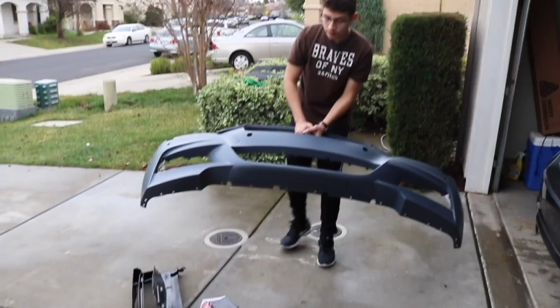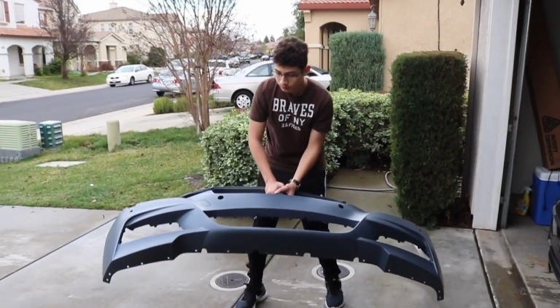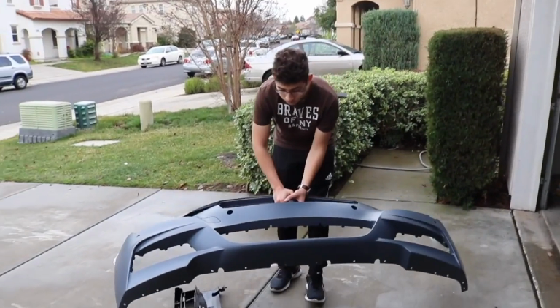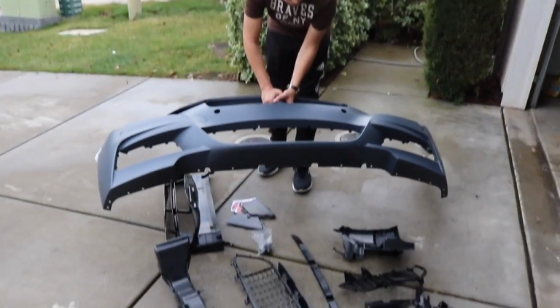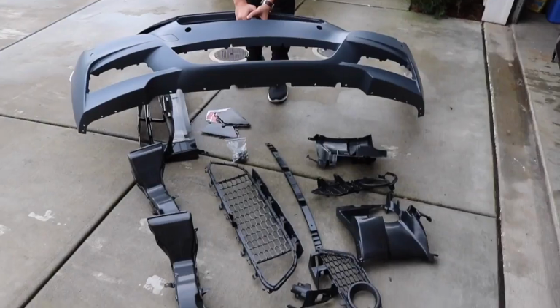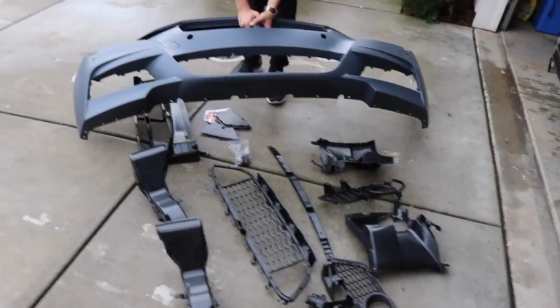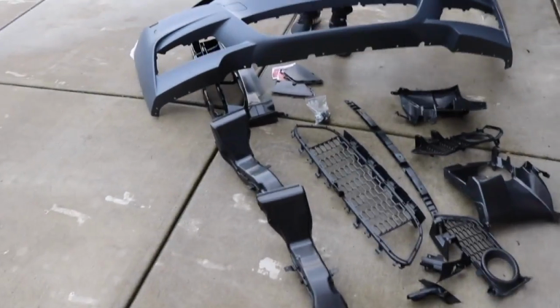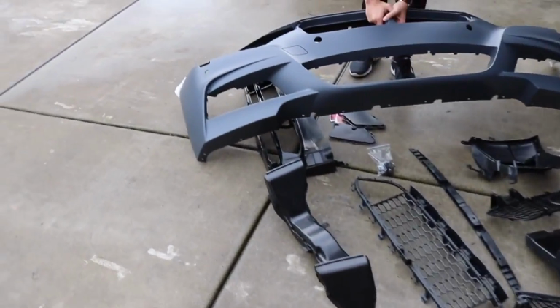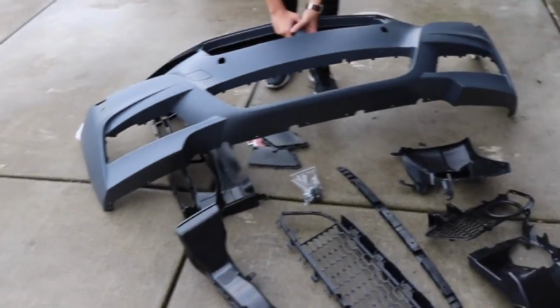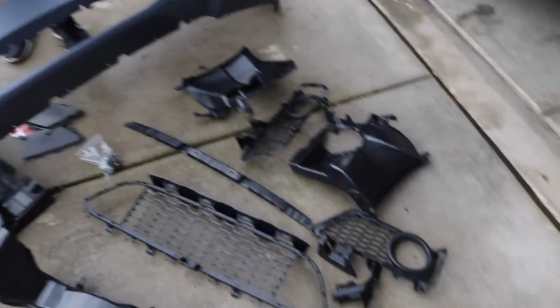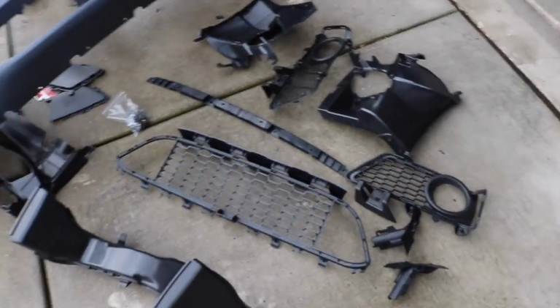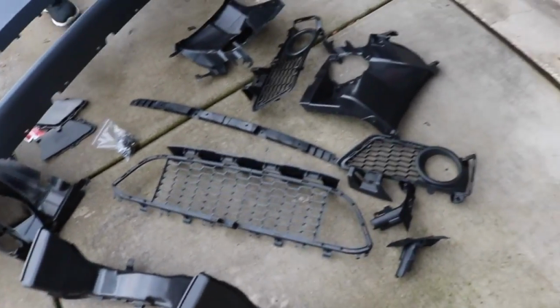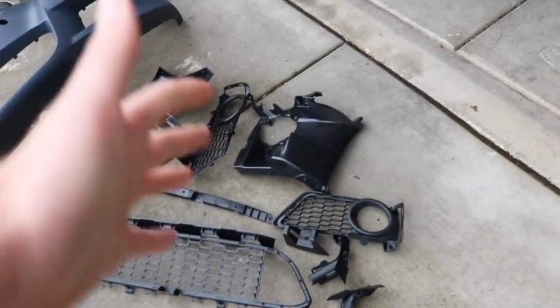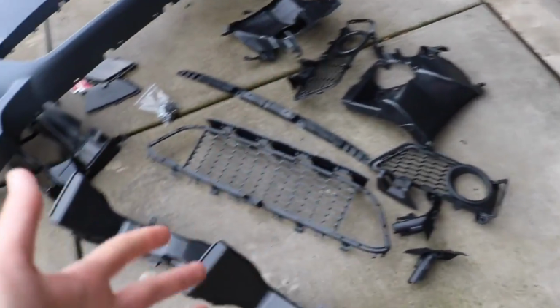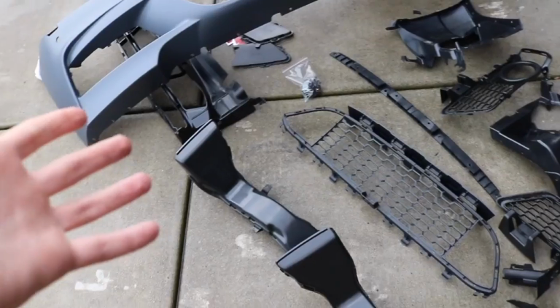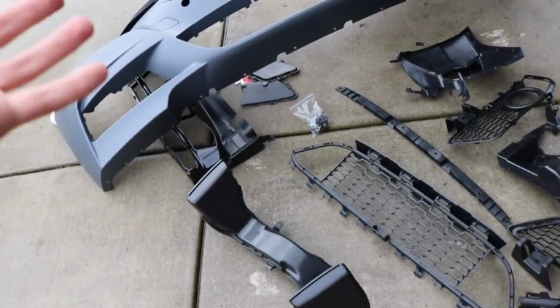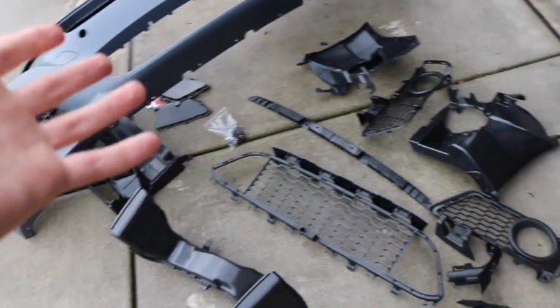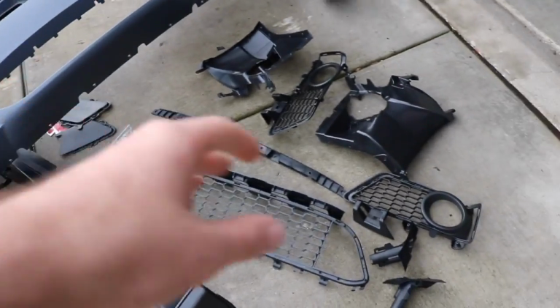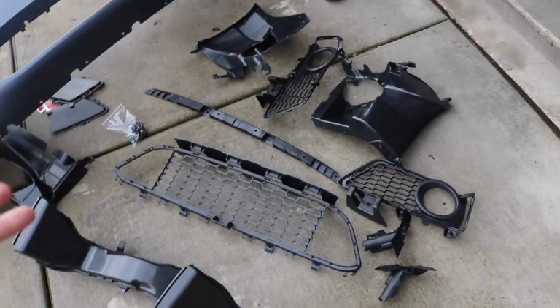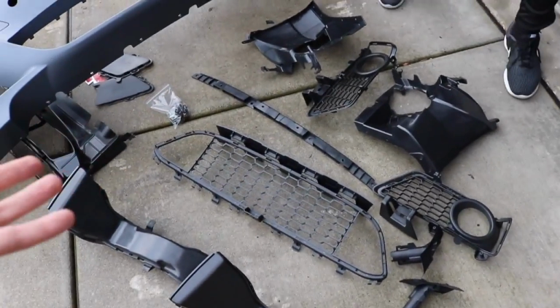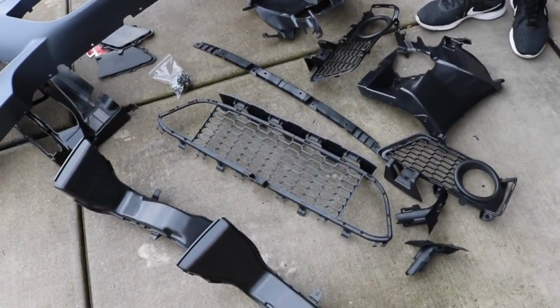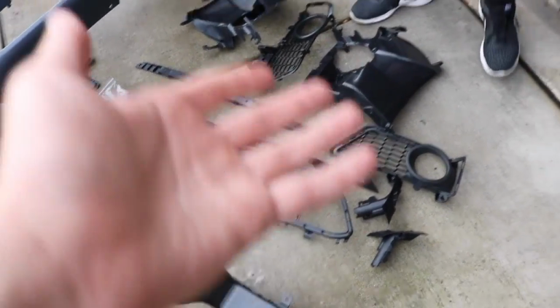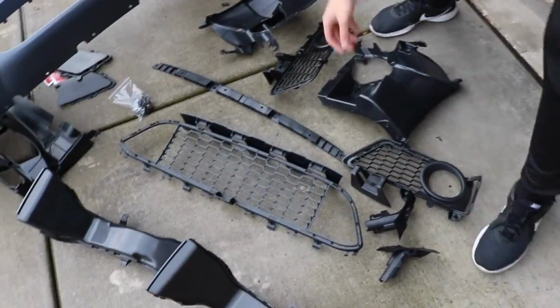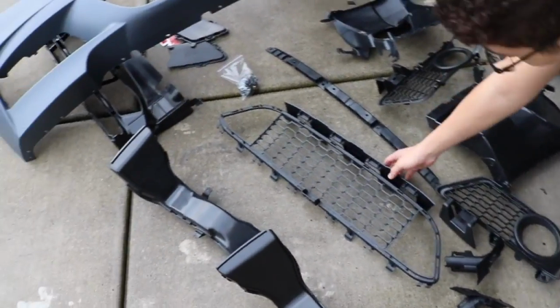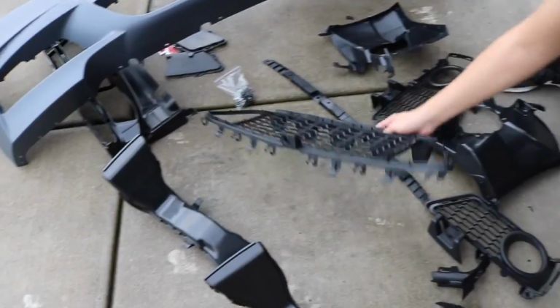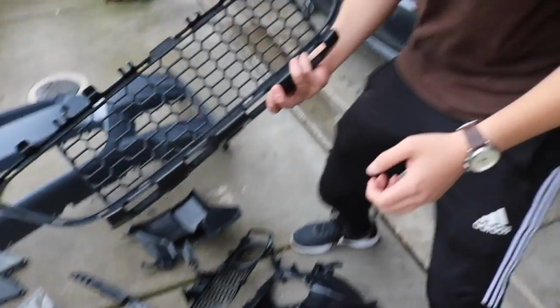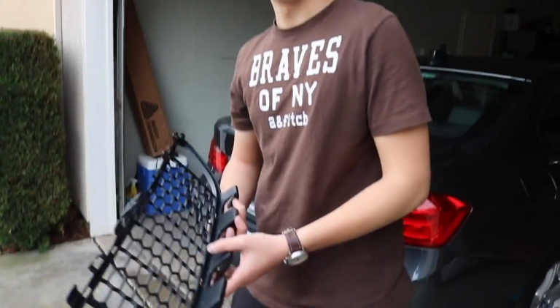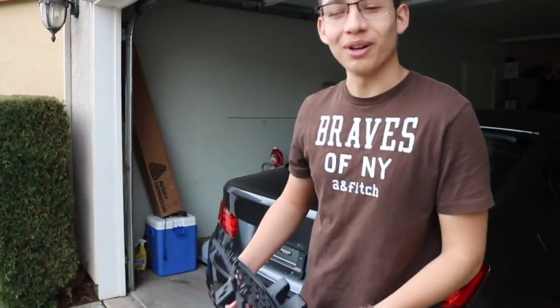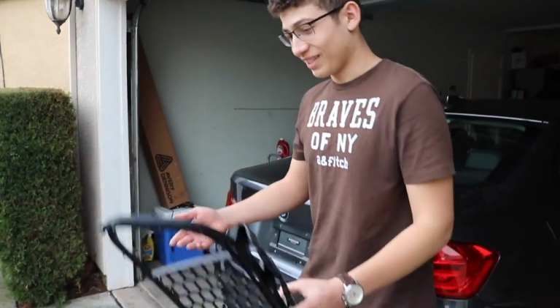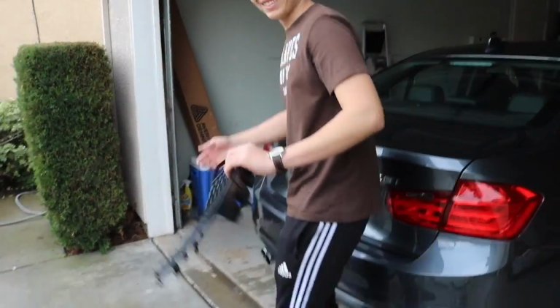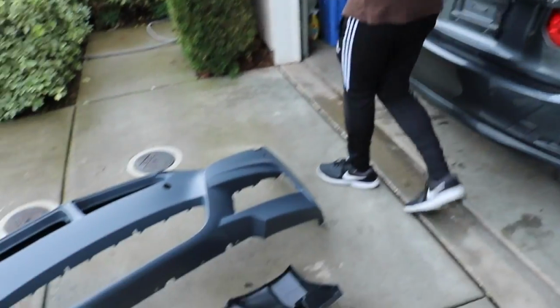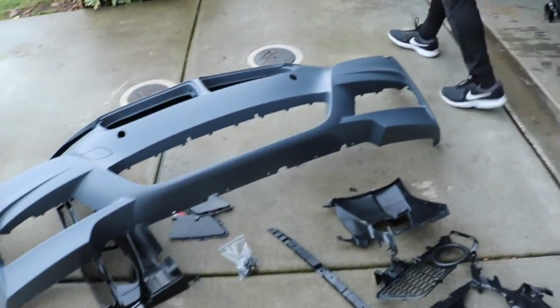Alright guys, so my brother has the bumper right now. We just took the thumbnail picture and we're going to try to figure out where all this stuff goes. This is a lot of things — I didn't know a bumper has all this stuff. I'll try to work through the assembly process, but this is amazing. It's kind of crazy.